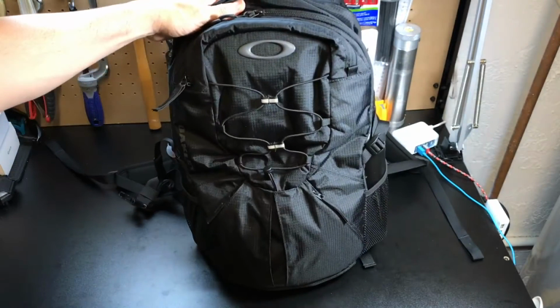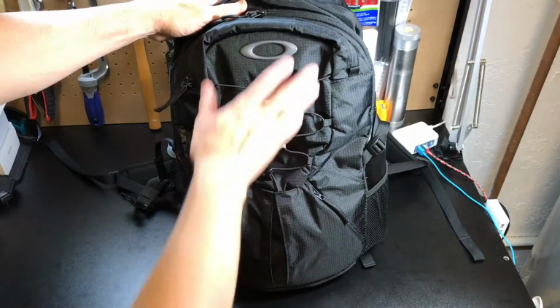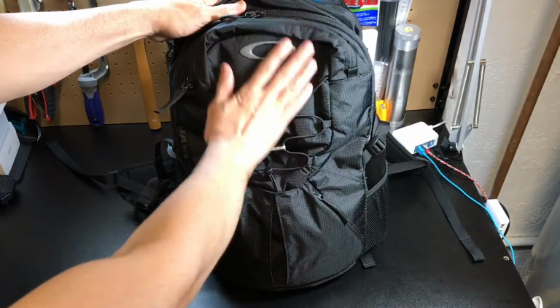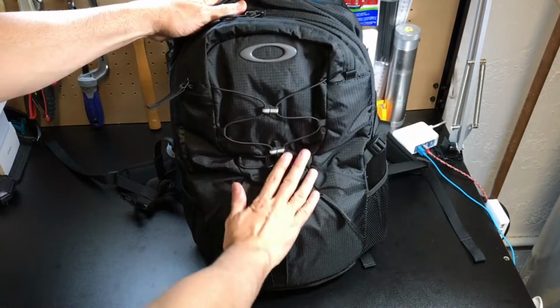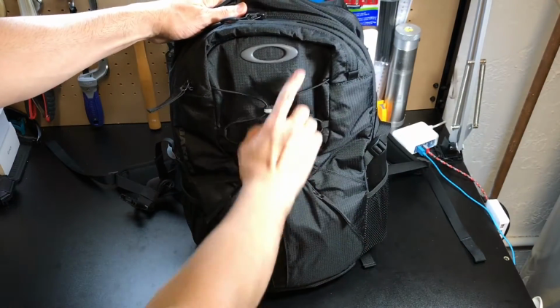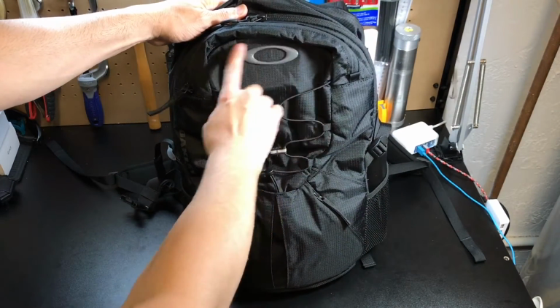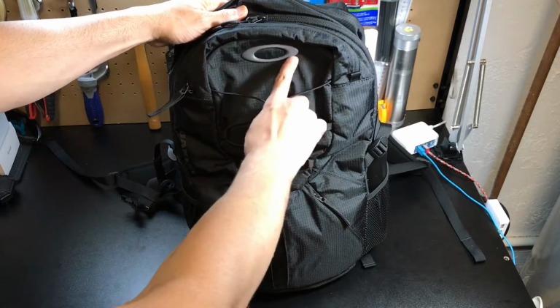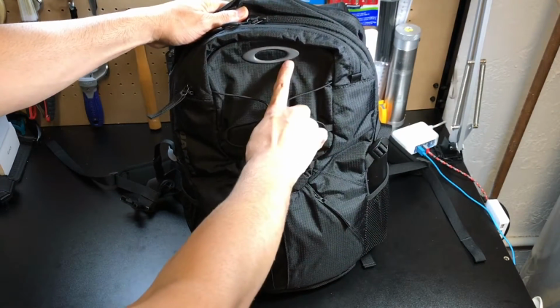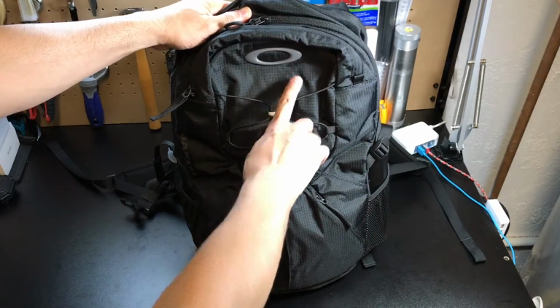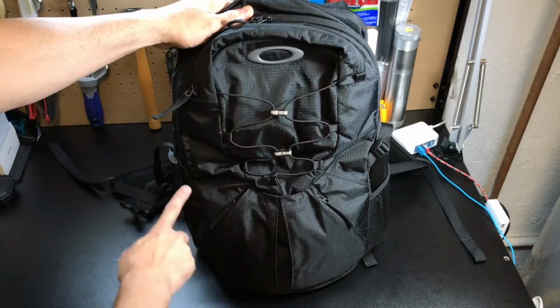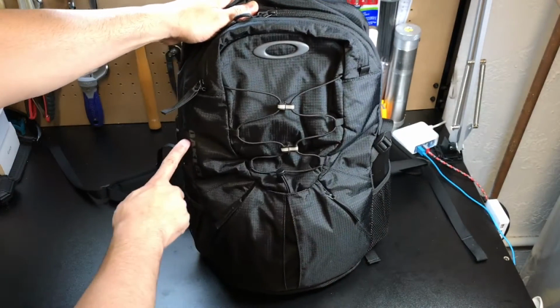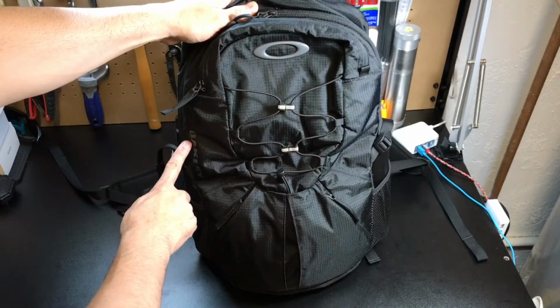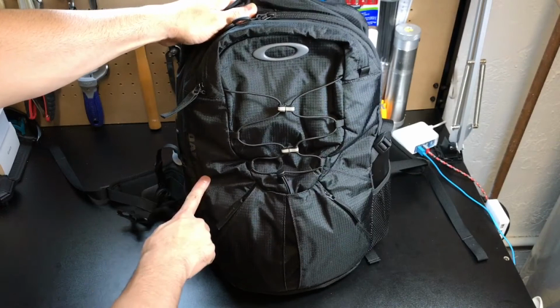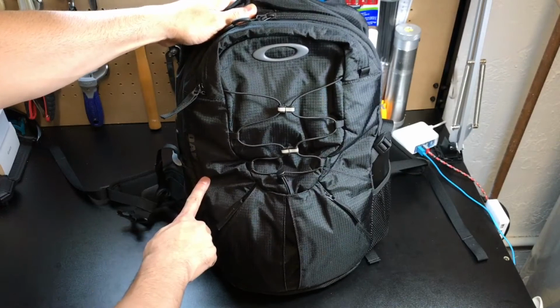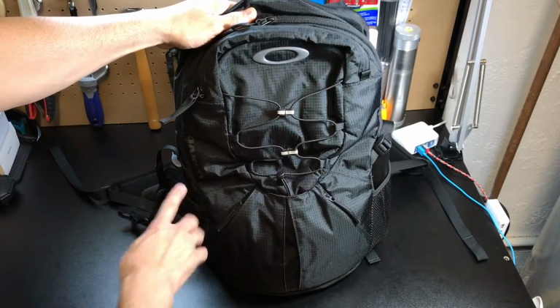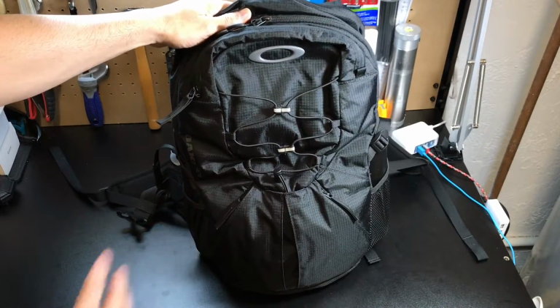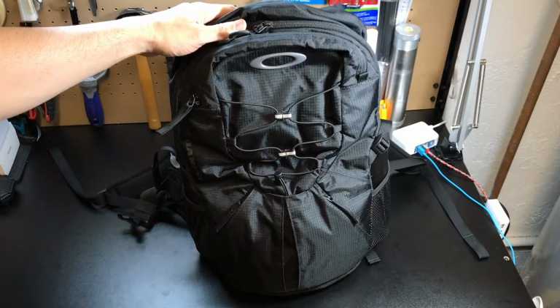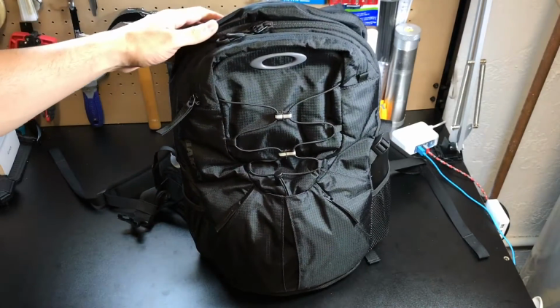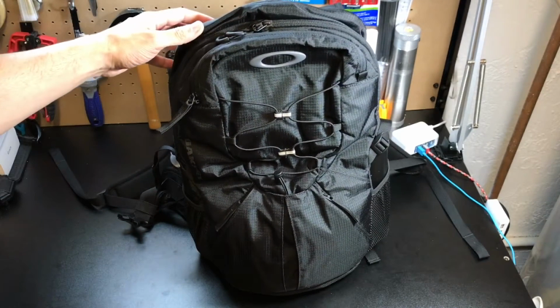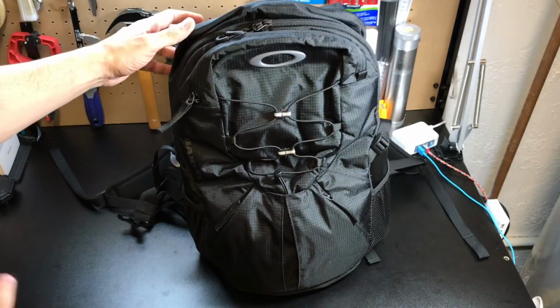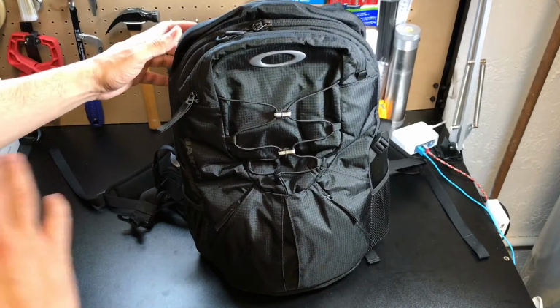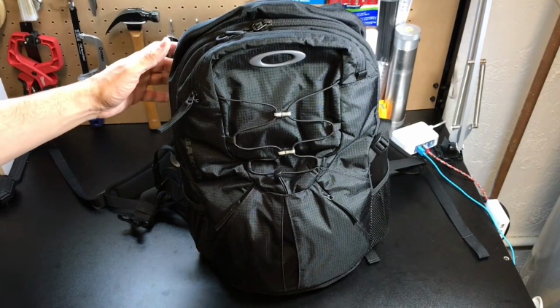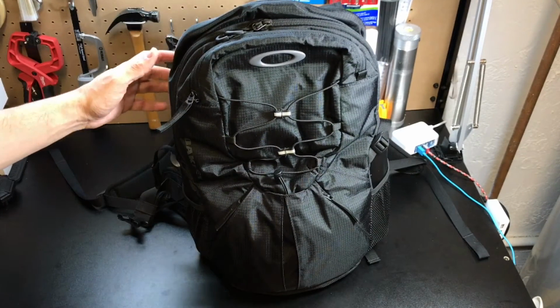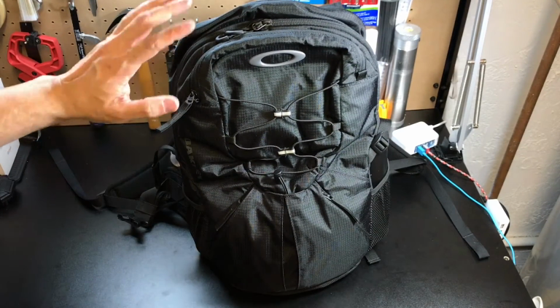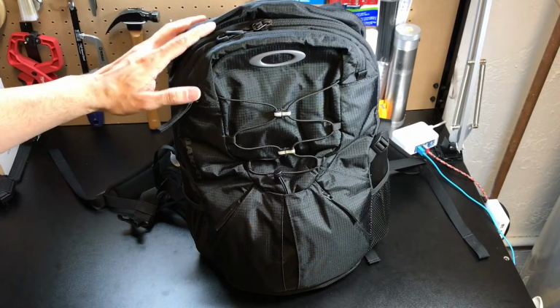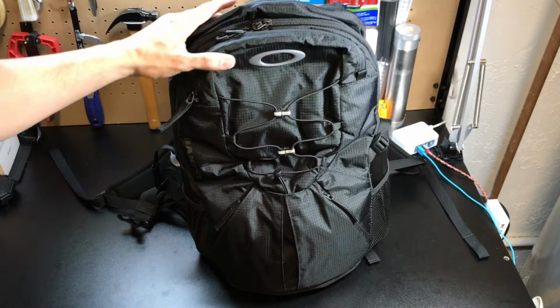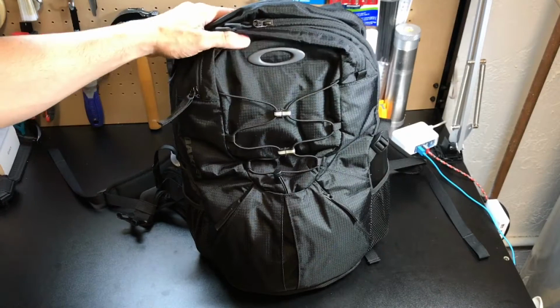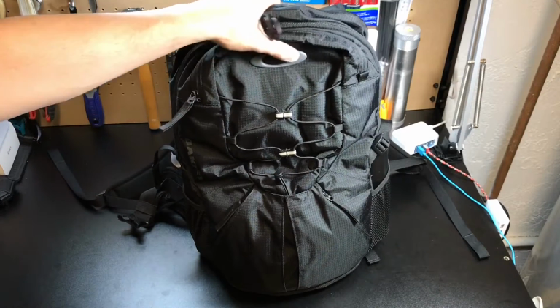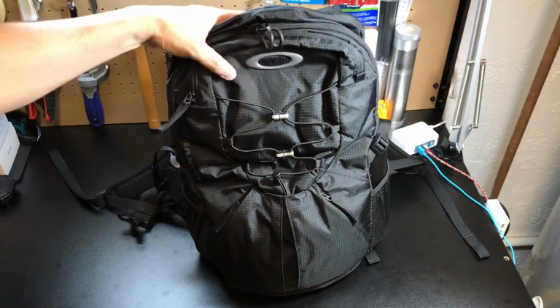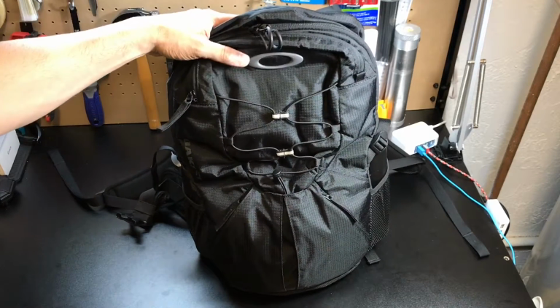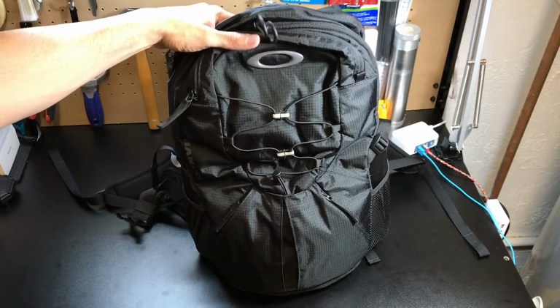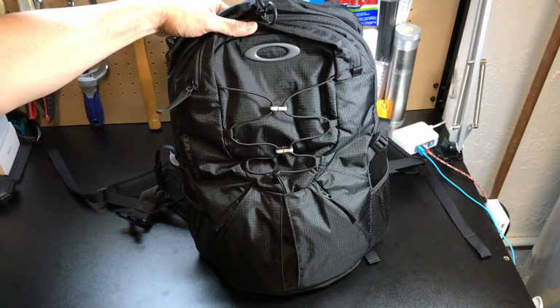In the front of the bag you do have the Oakley icon right there, and then you have the word Oakley on the side. It is not overly plastered all over the place, so if you want to keep a low profile, it's doing a really good job at that.